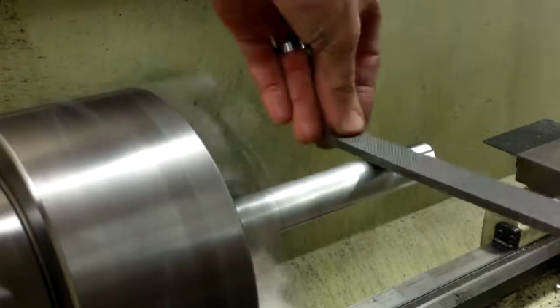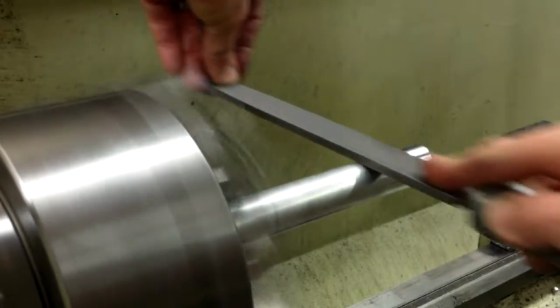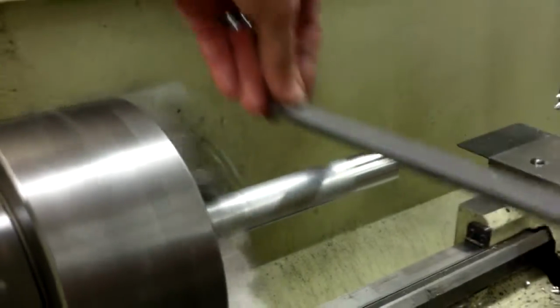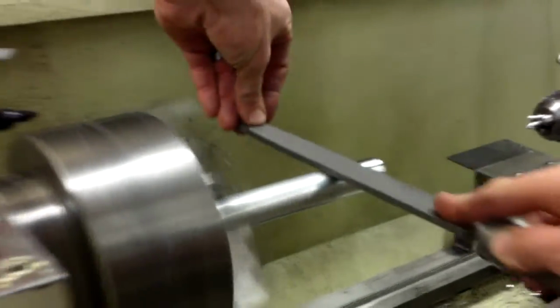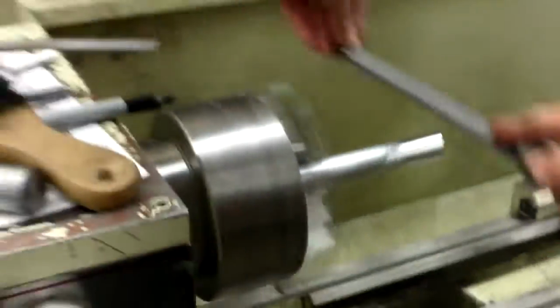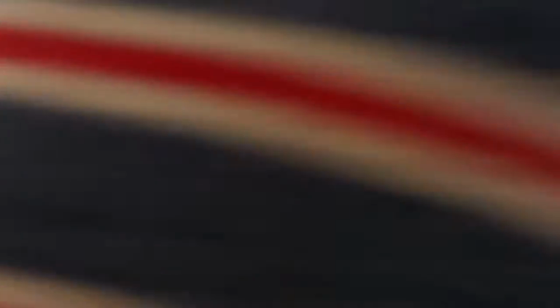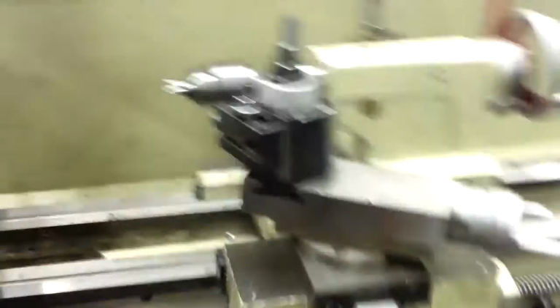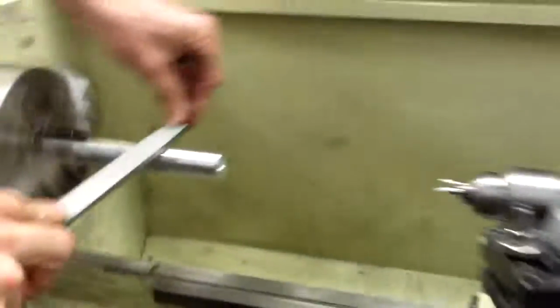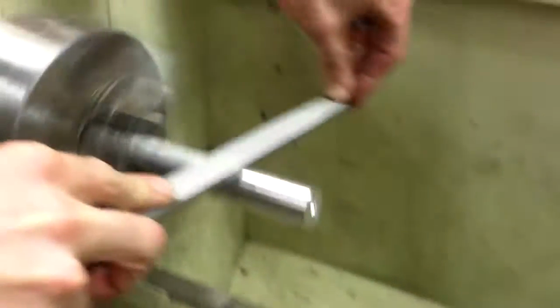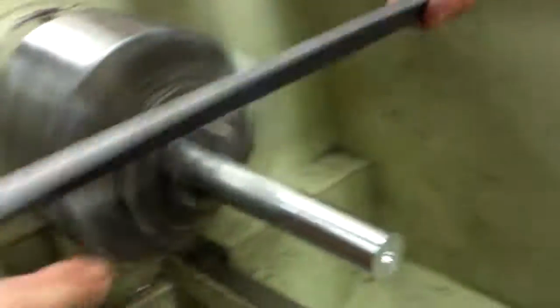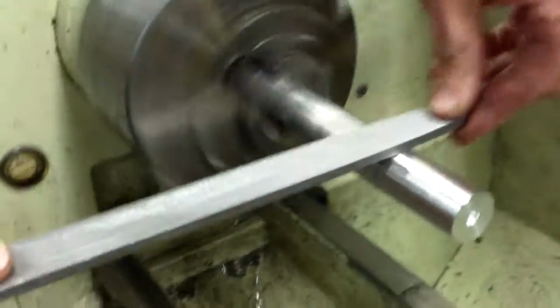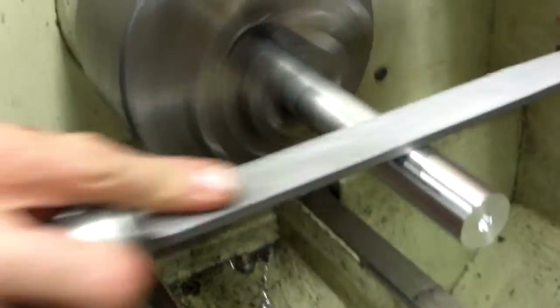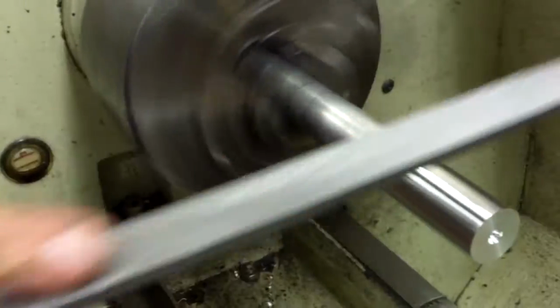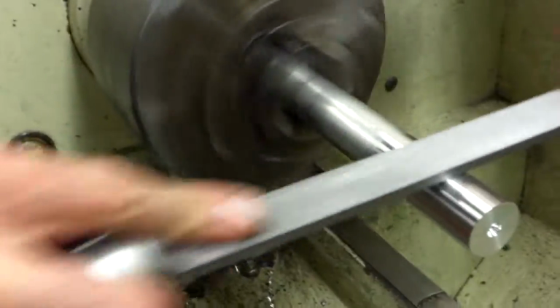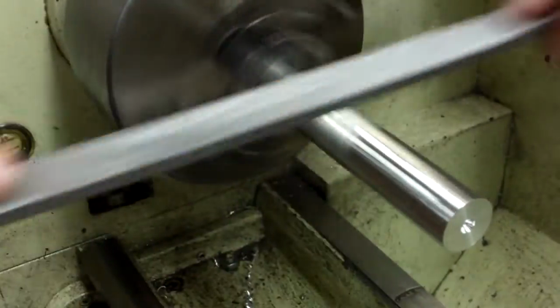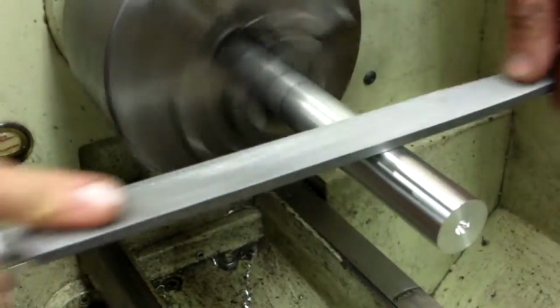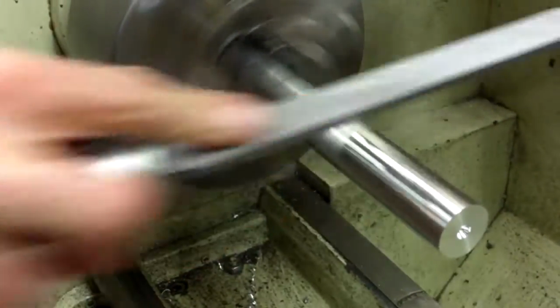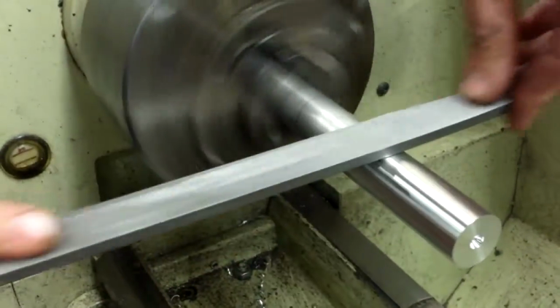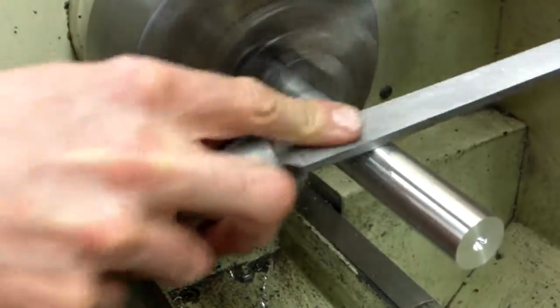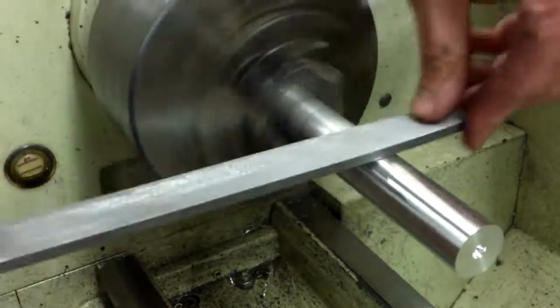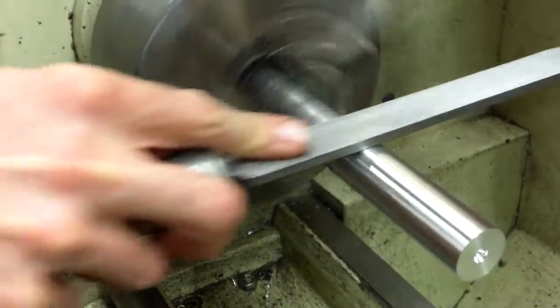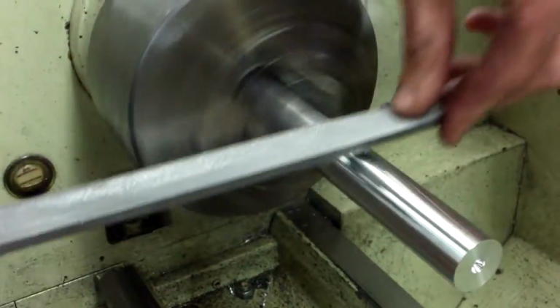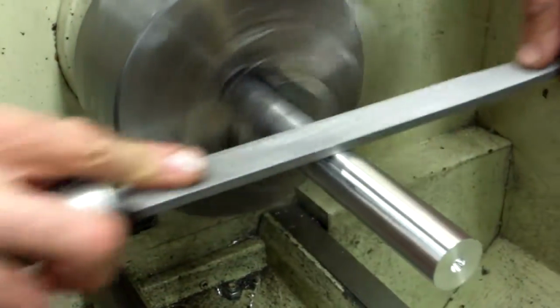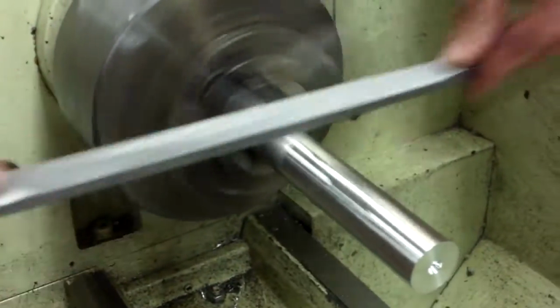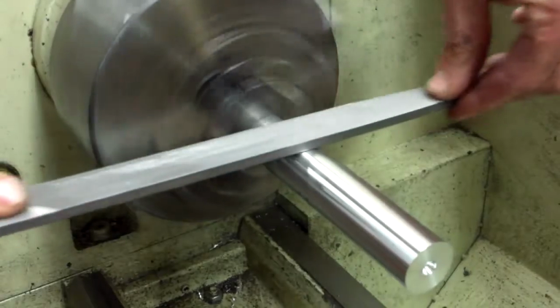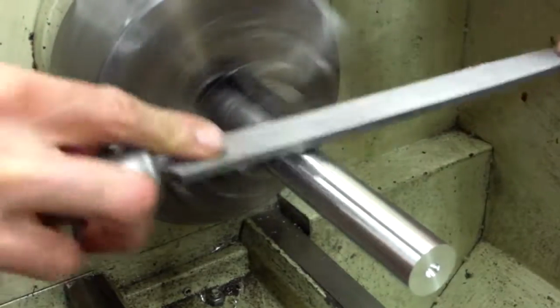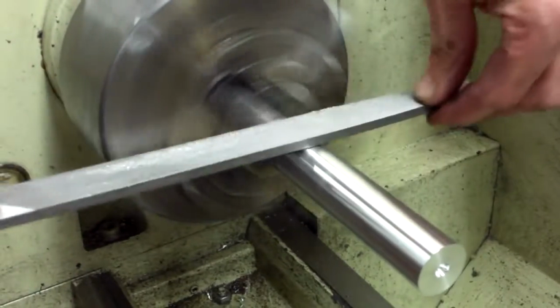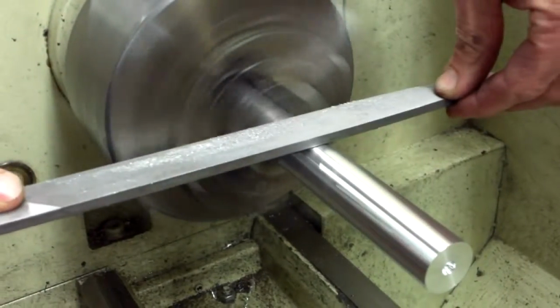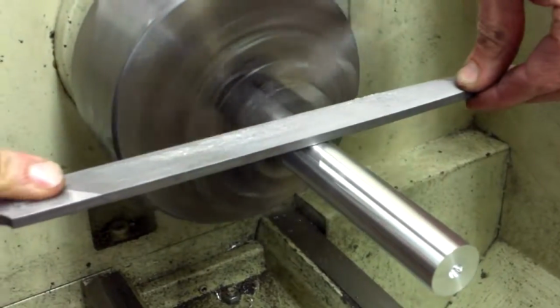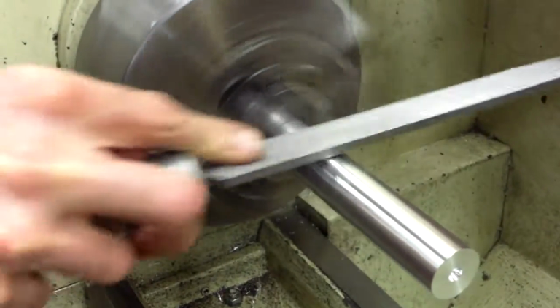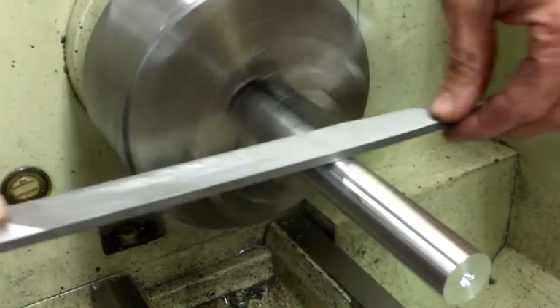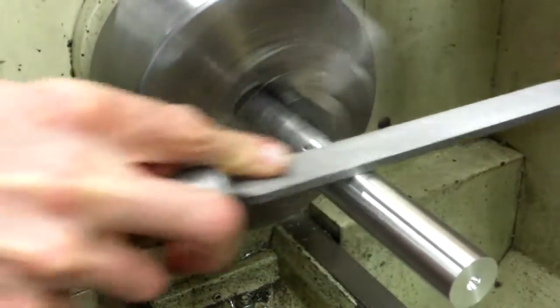We're just going to remove the oxidation on the peel, so that when we do our neural, we have a nice clean work area to work with. File just past that 4½ inch mark.